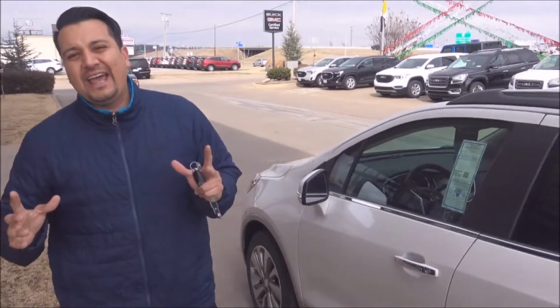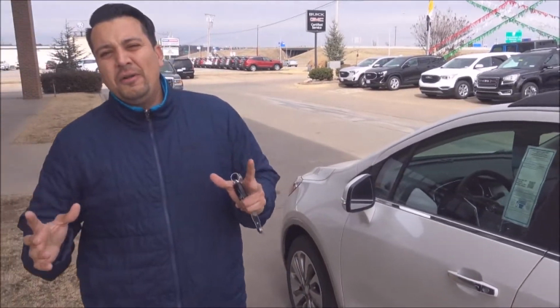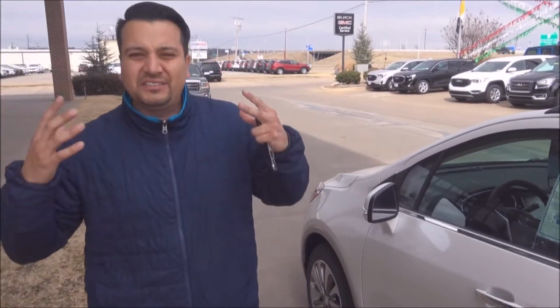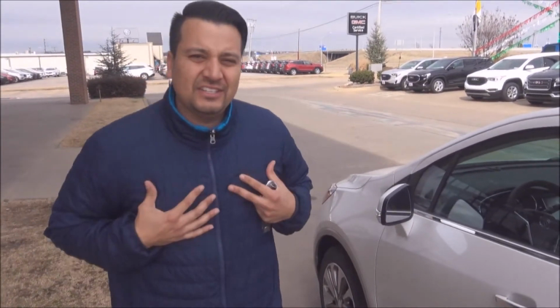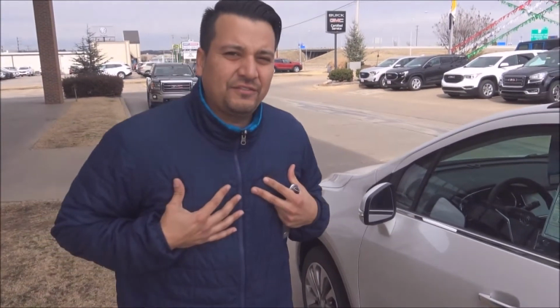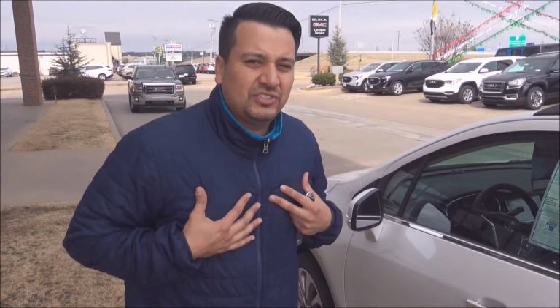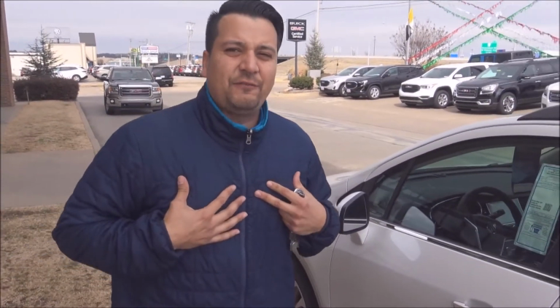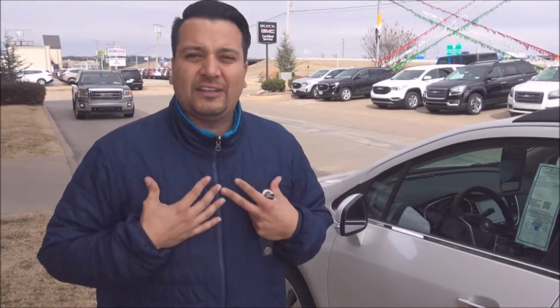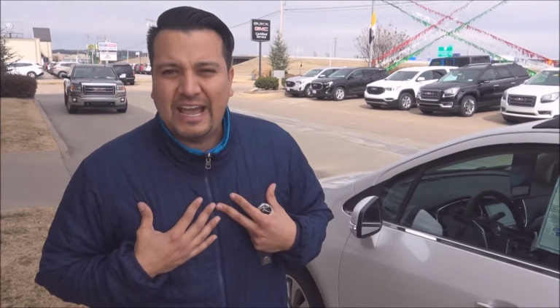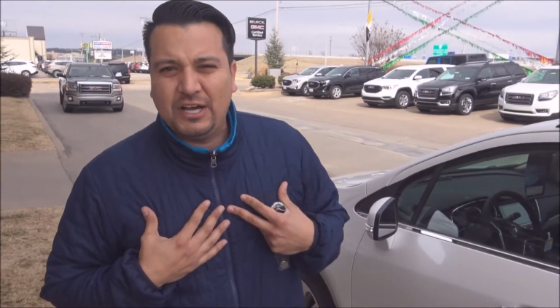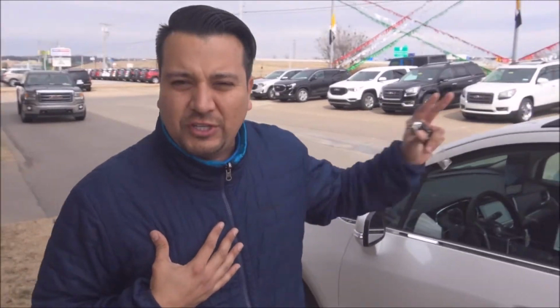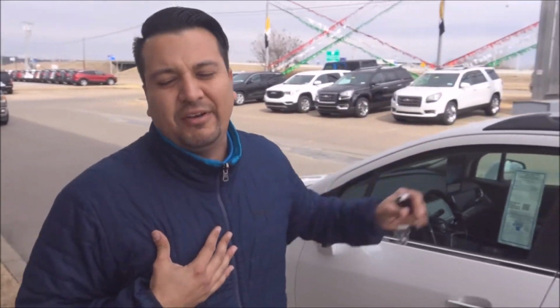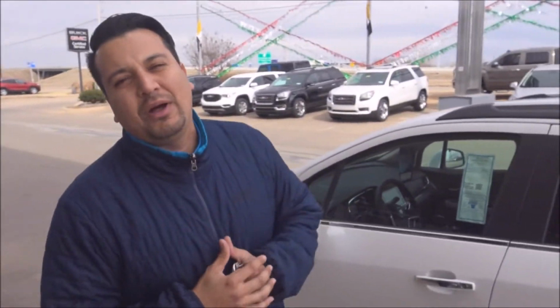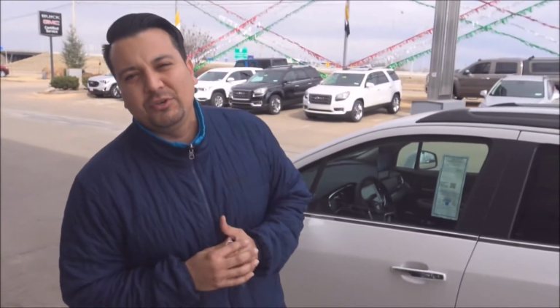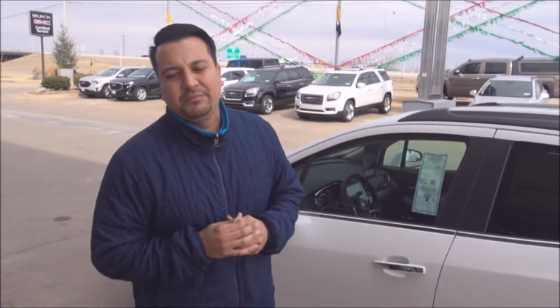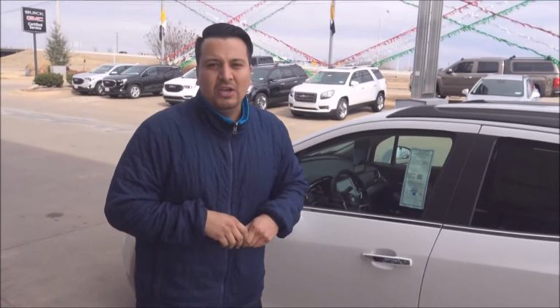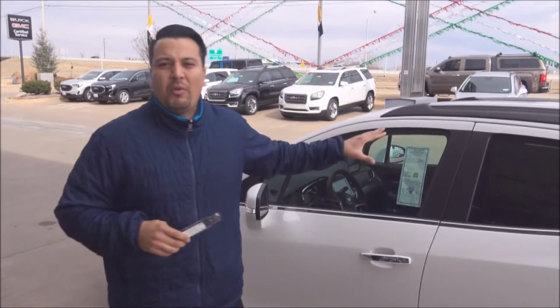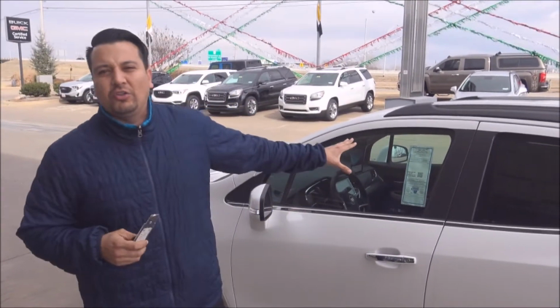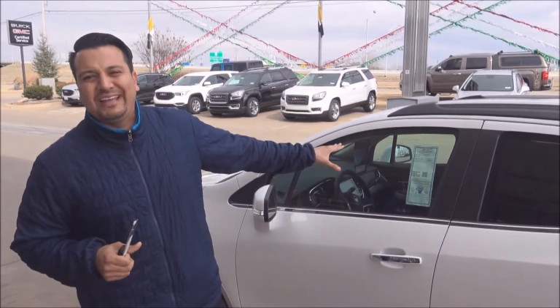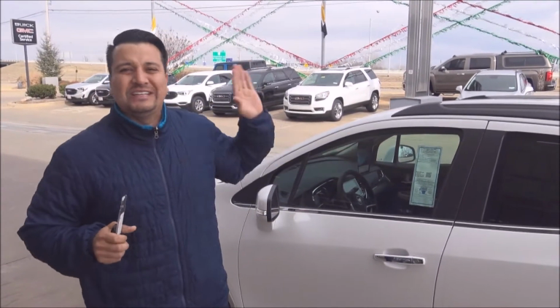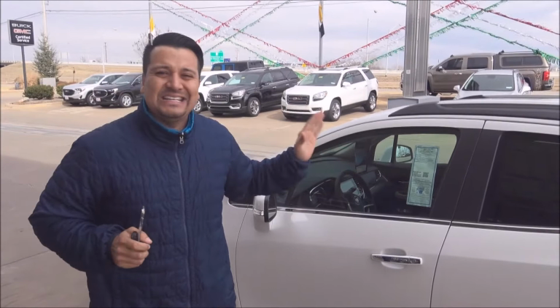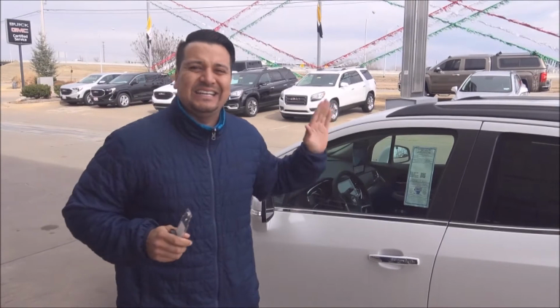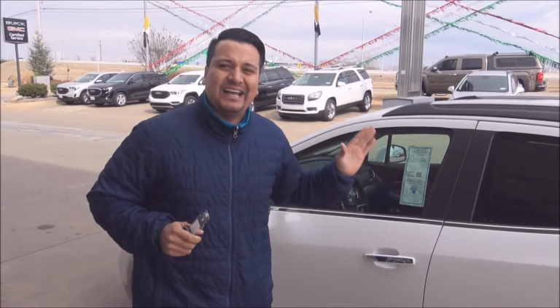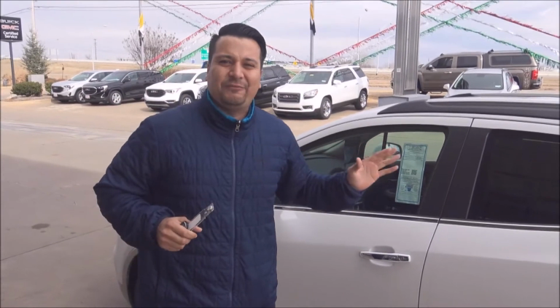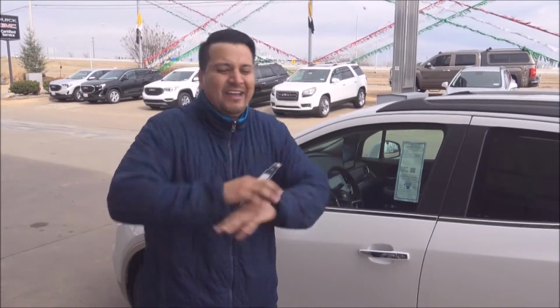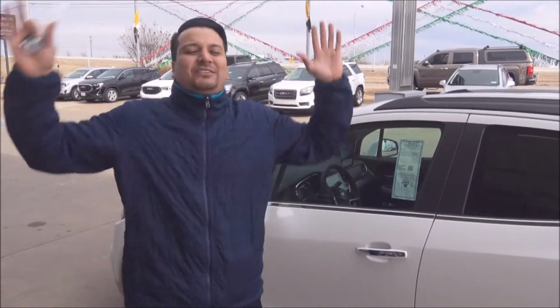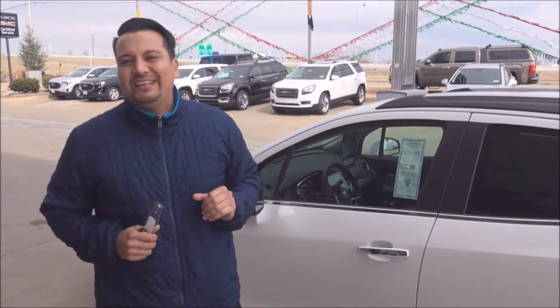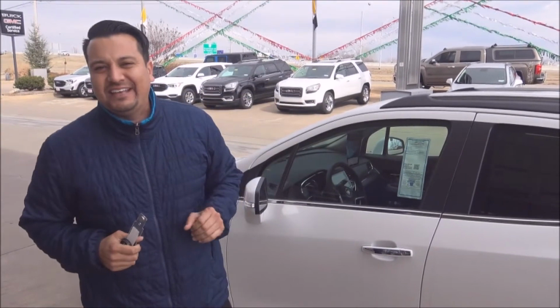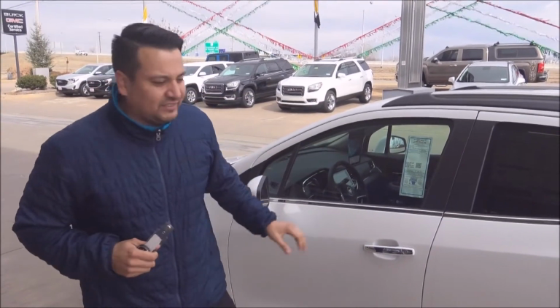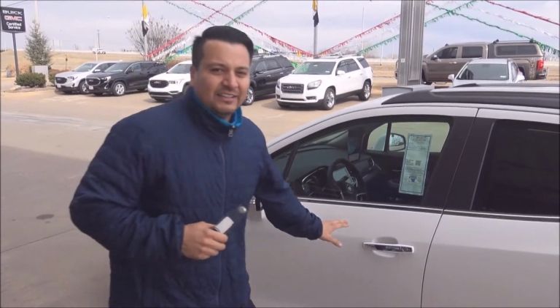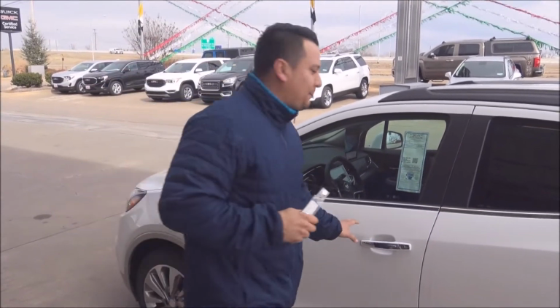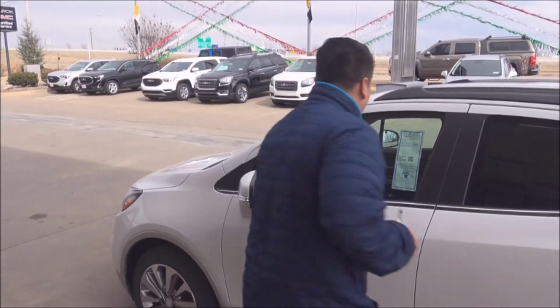Right now, because it's Test Drive Tuesday, if you ask for Dapper Dubs and come here at Harry Robinson Buick GMC, we'll mark it all the way down to $19,995. That's crazy savings. Let's look up at the front.